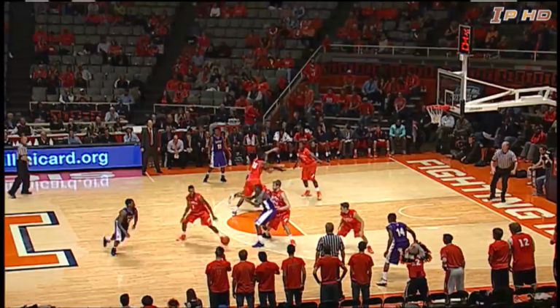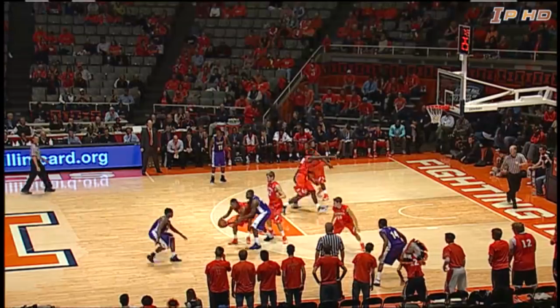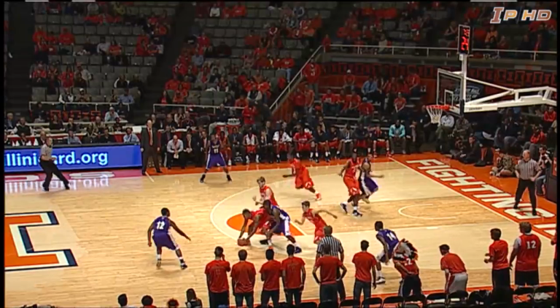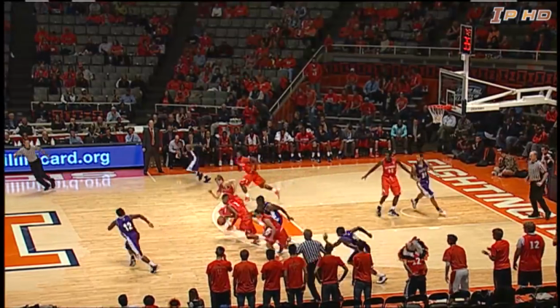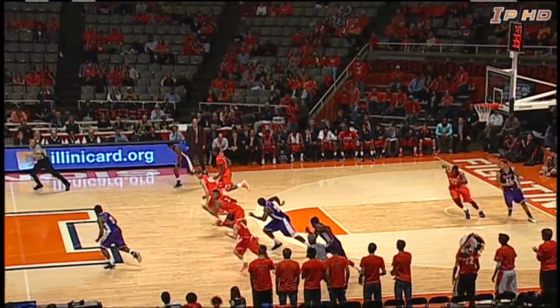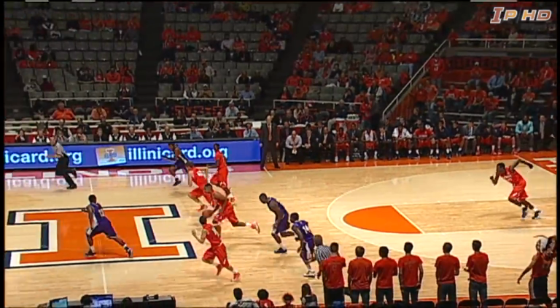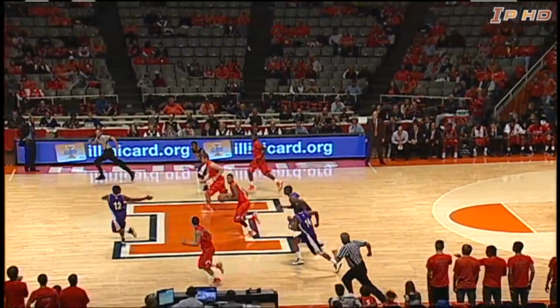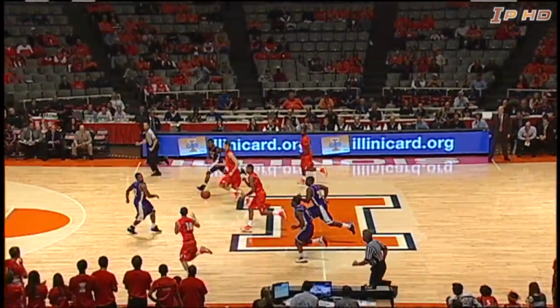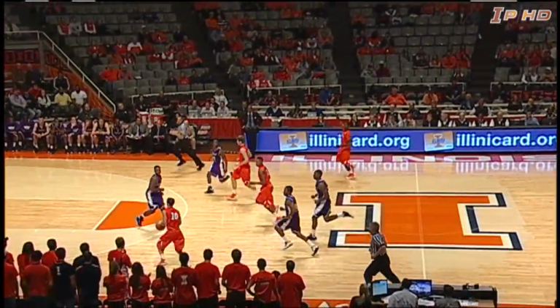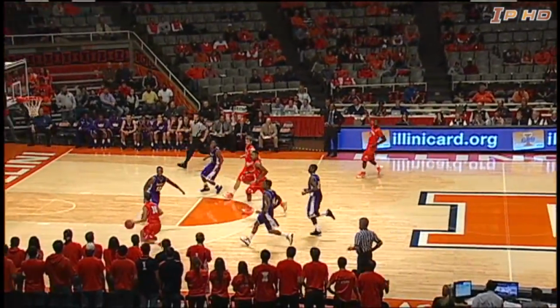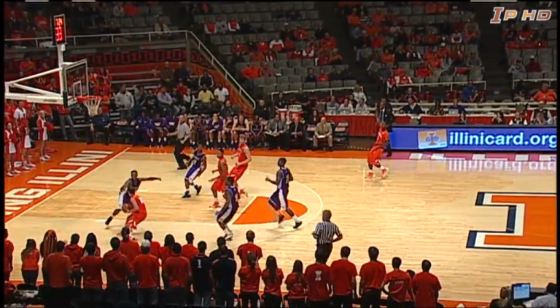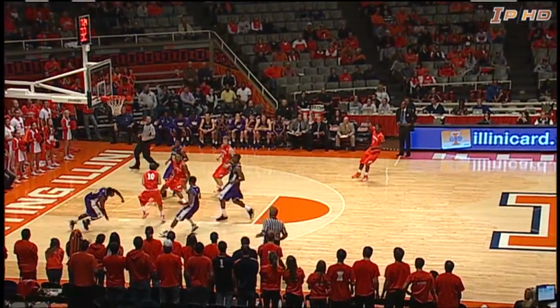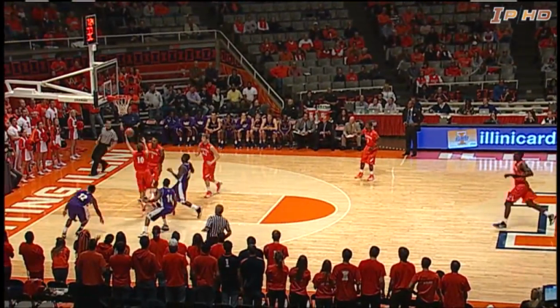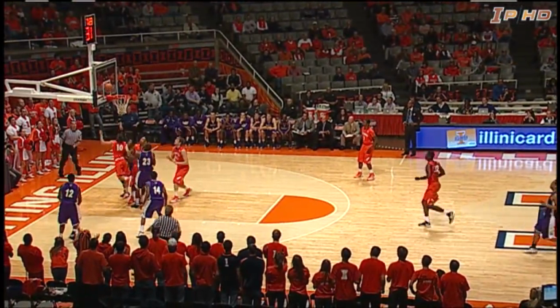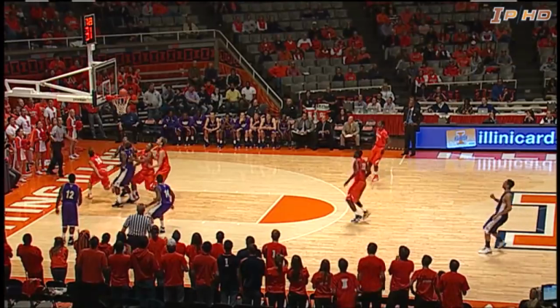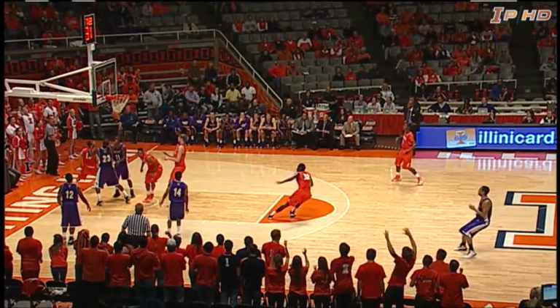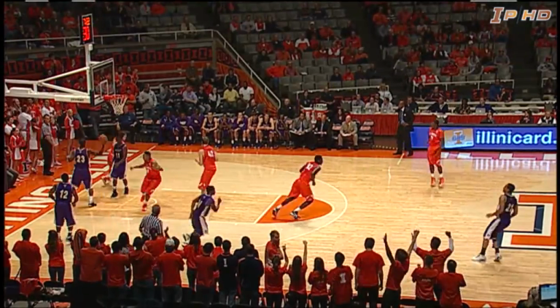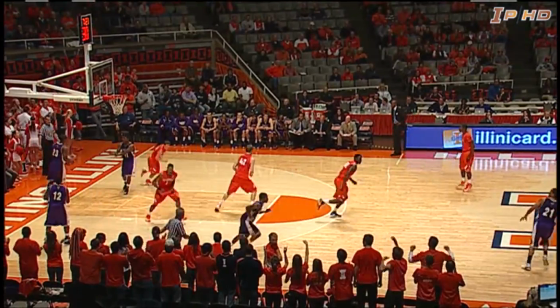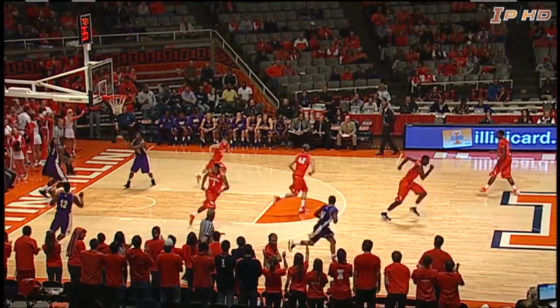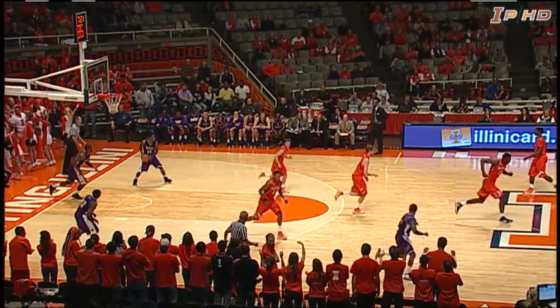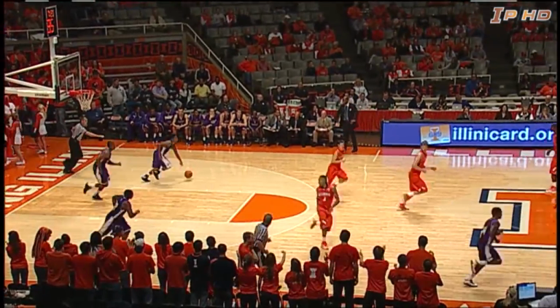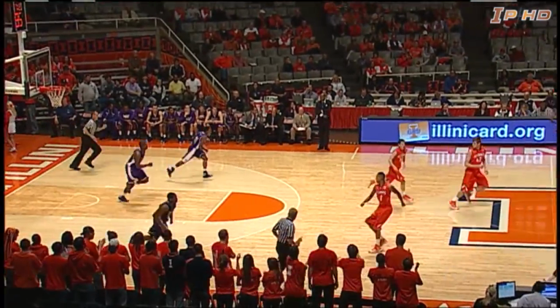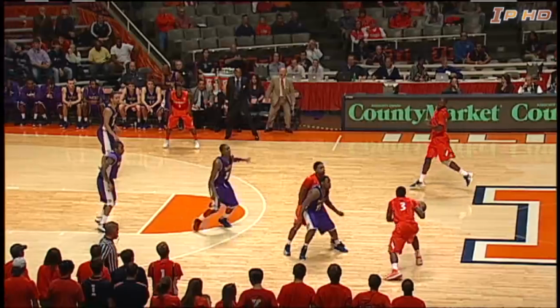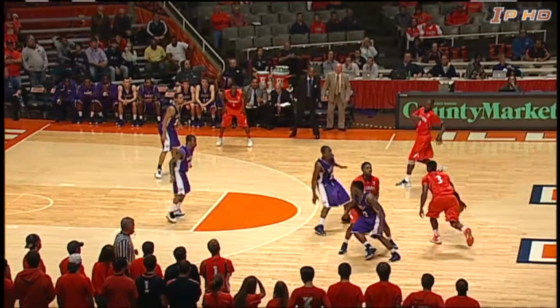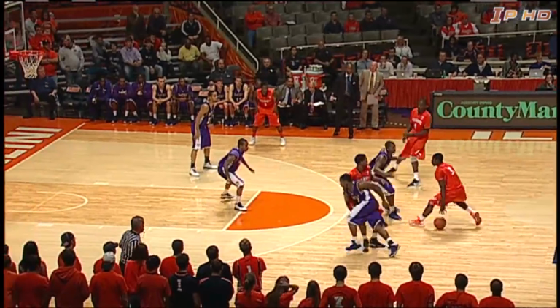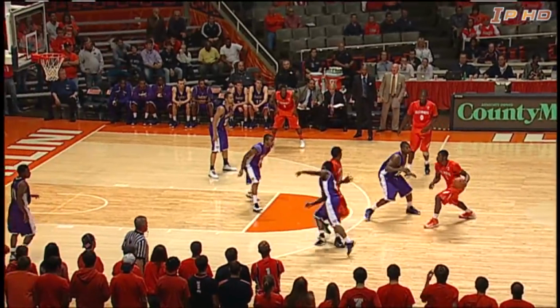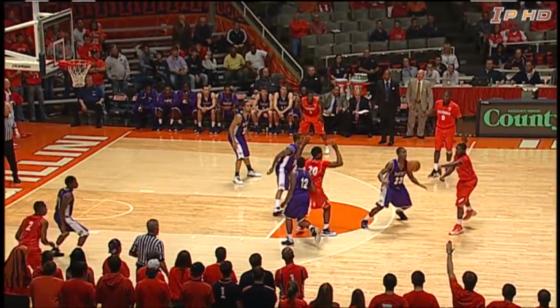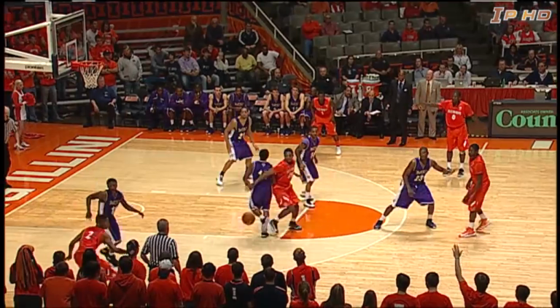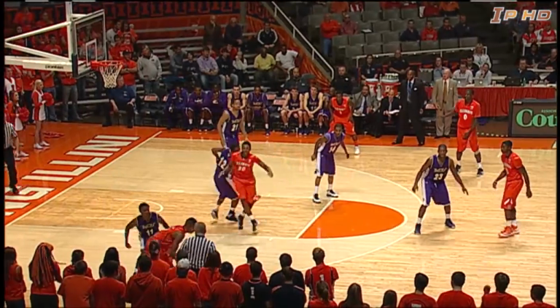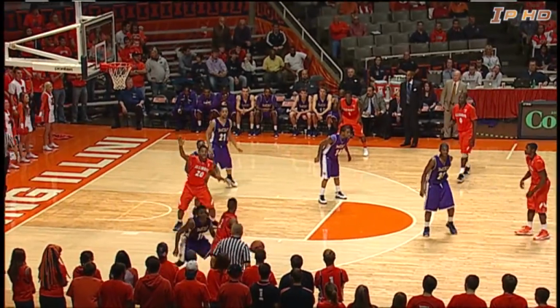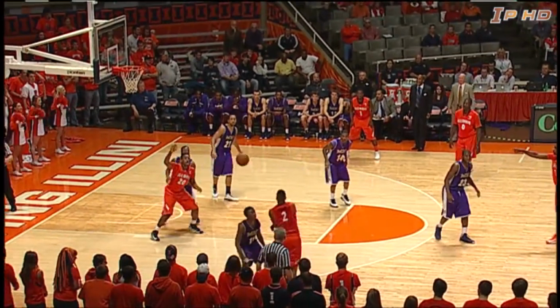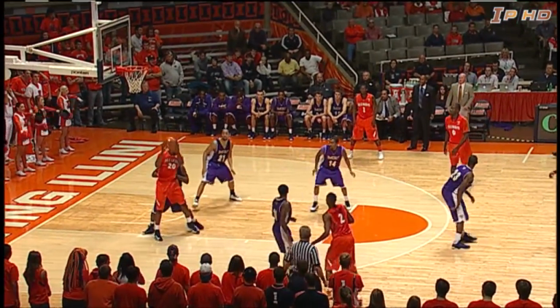Joe Bertrand and Griffey getting their hands on a lot of steals, and Bertrand's got another one. Gets it ahead to LaTulip with a left-handed layup, and it's good for LaTulip. It's 31-16 Illinois after being down 12-8.